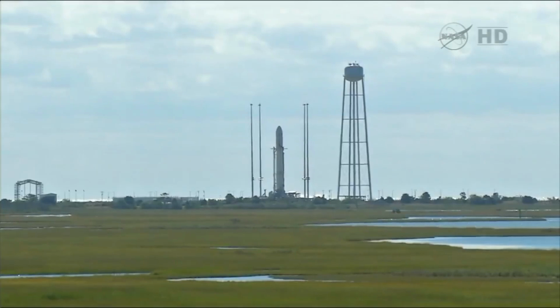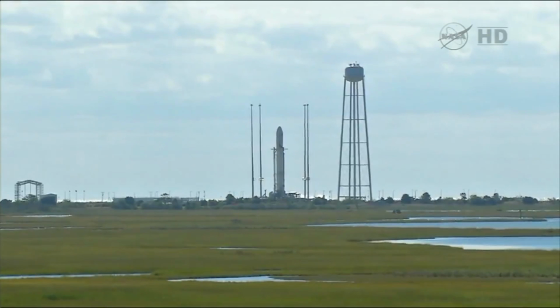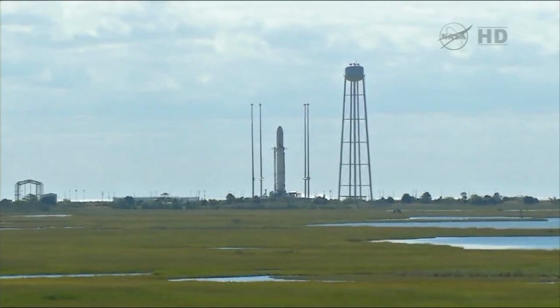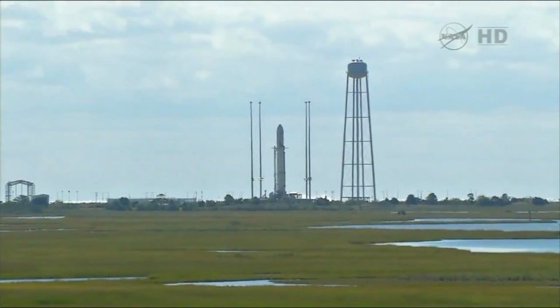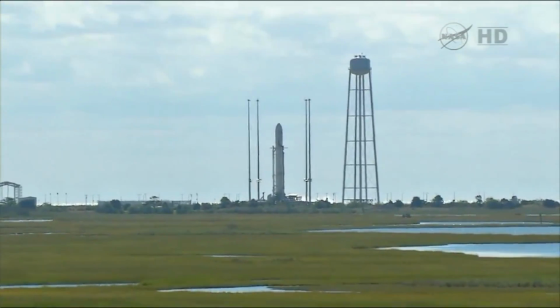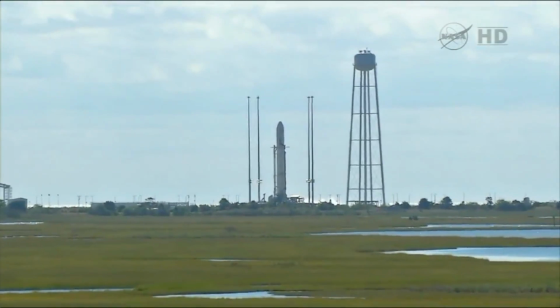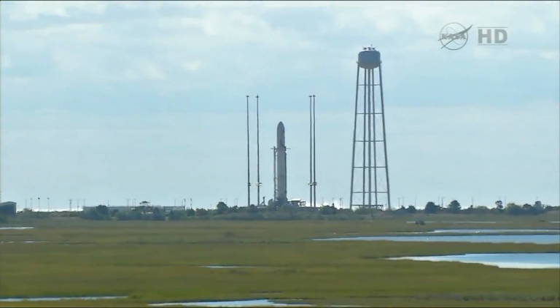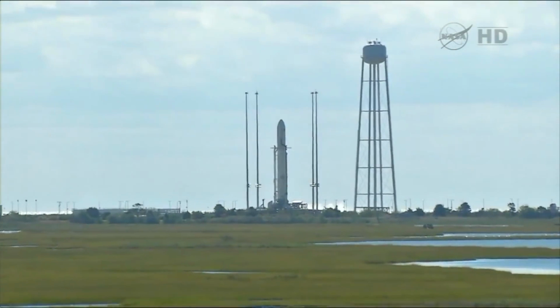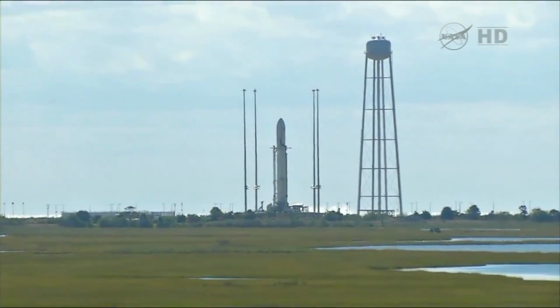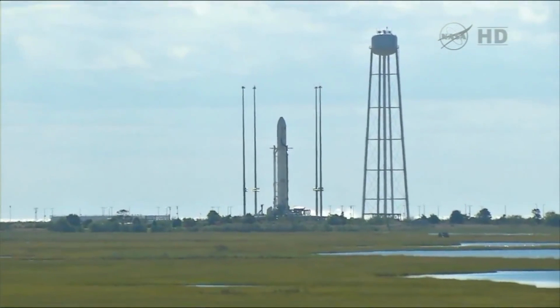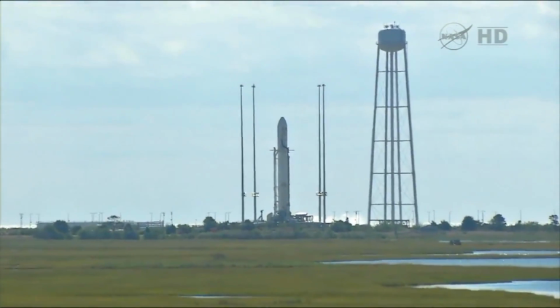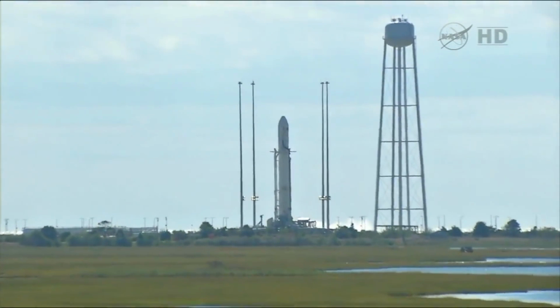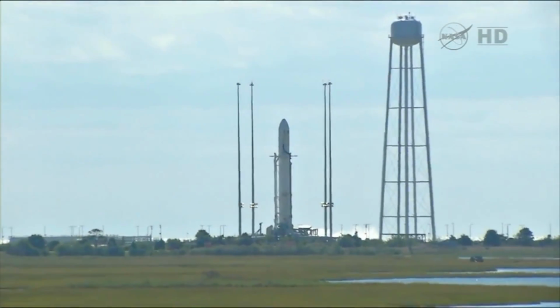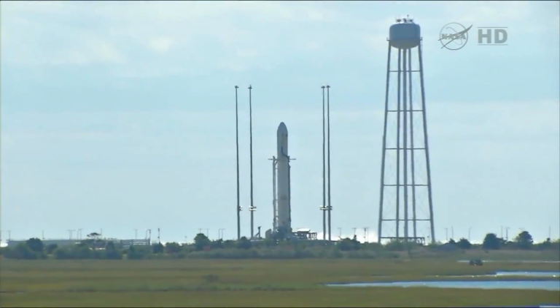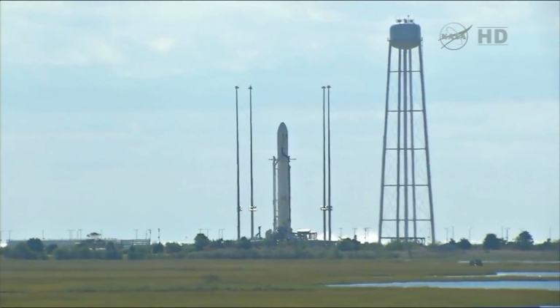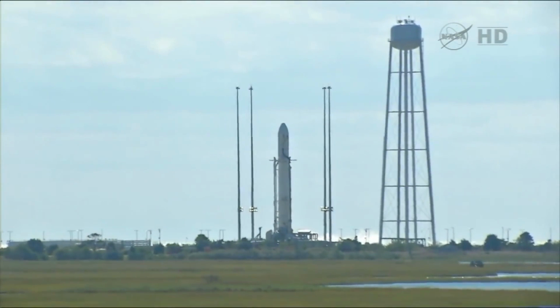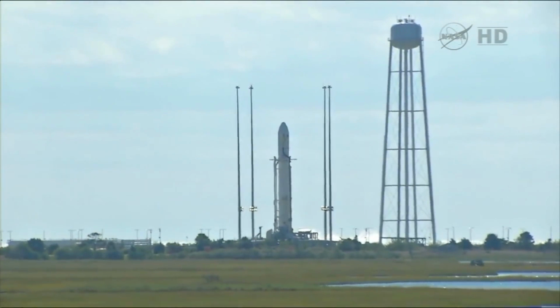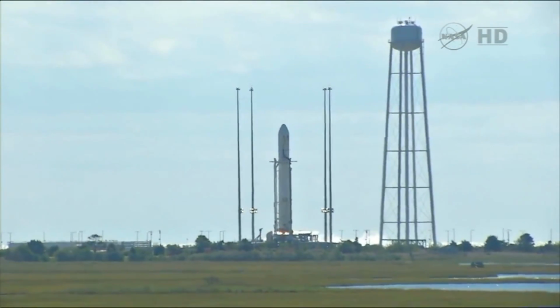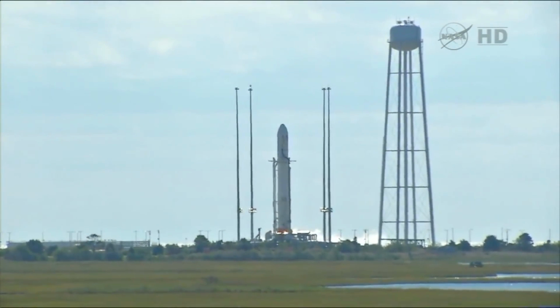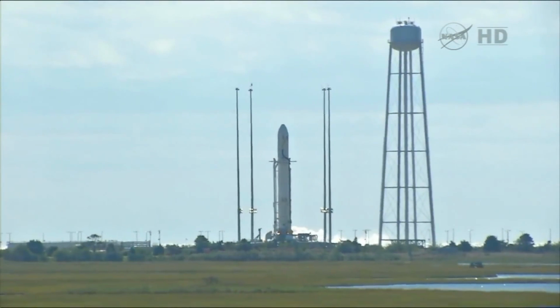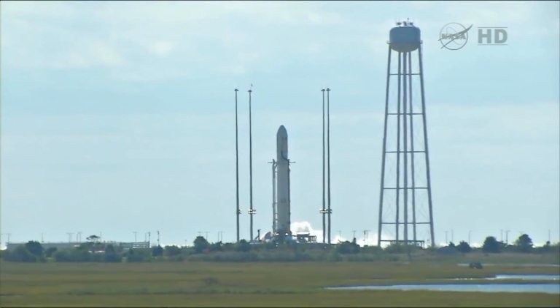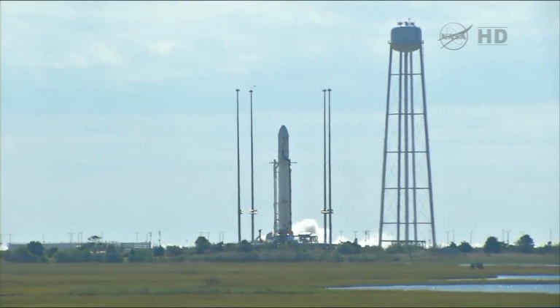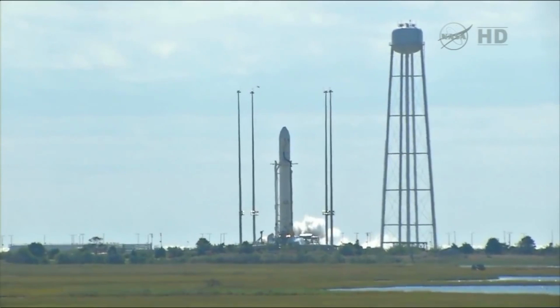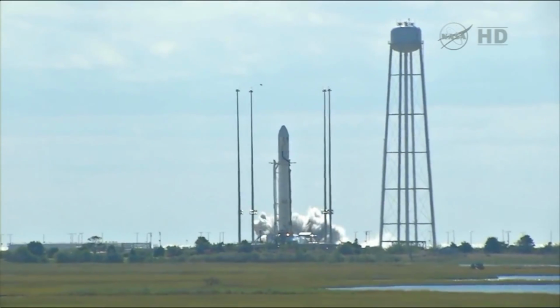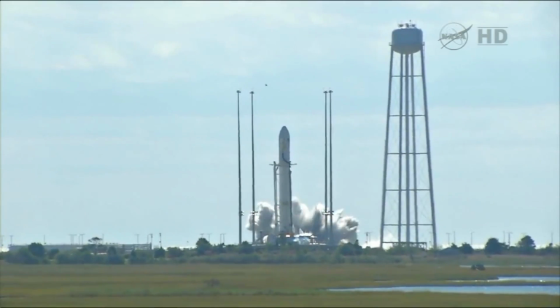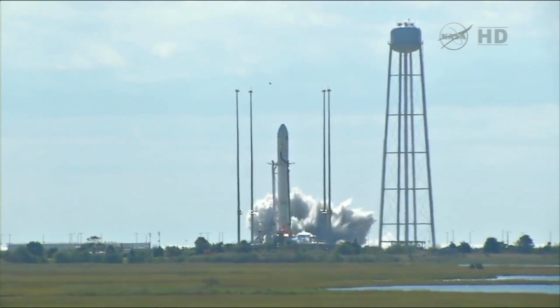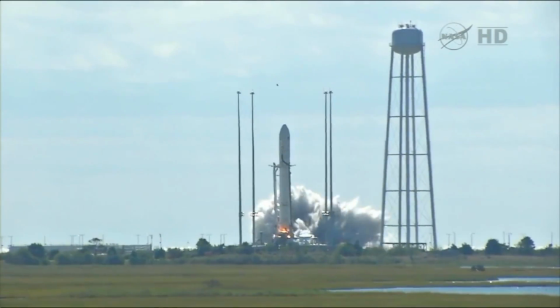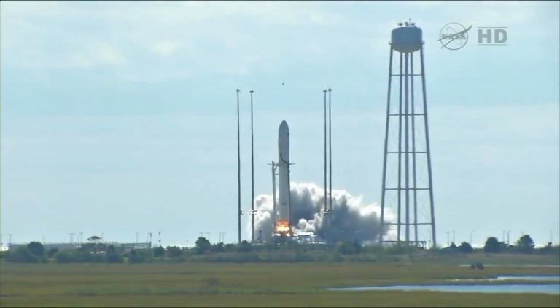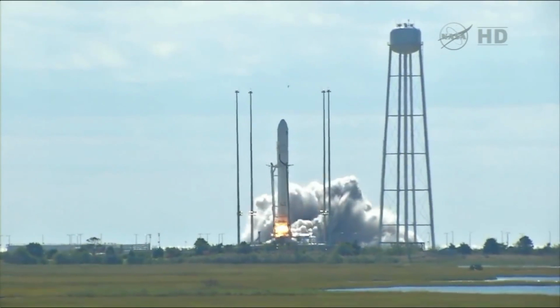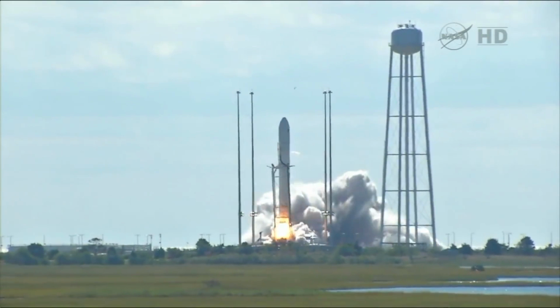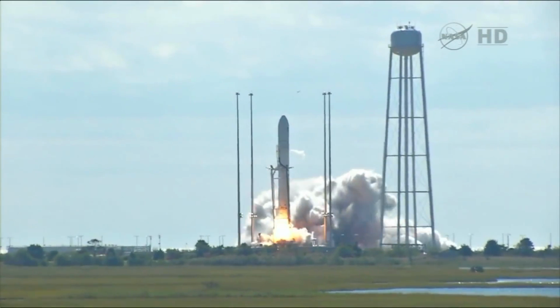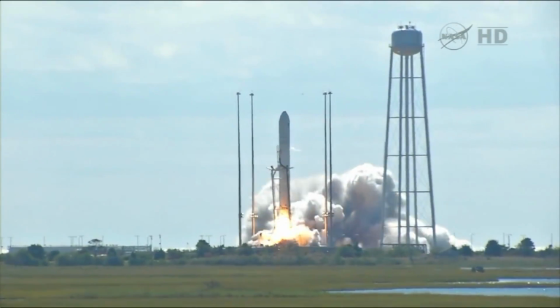Four, four, three, two, one, mark. We have ignition. We have liftoff.